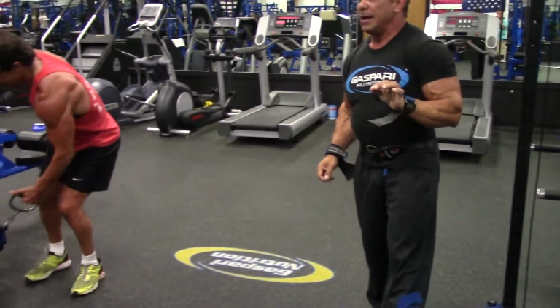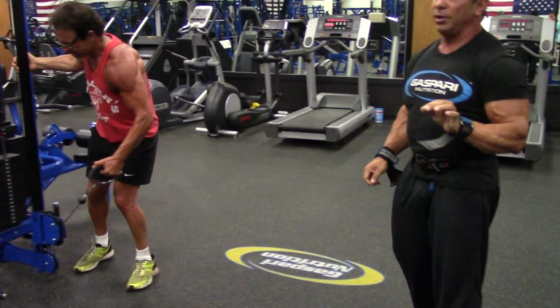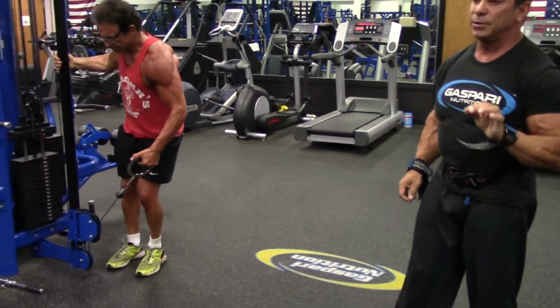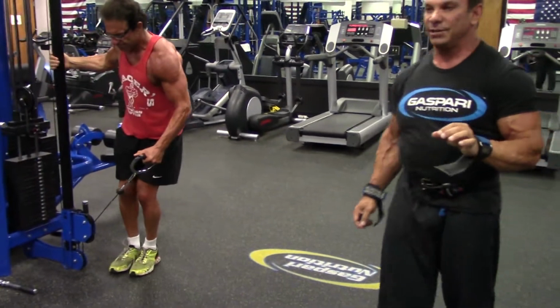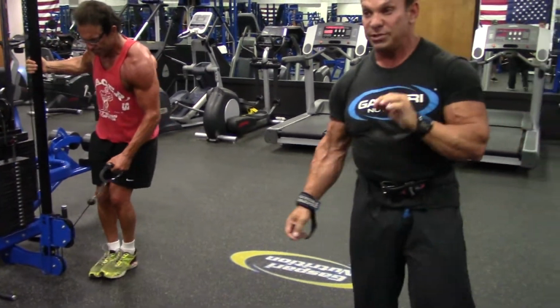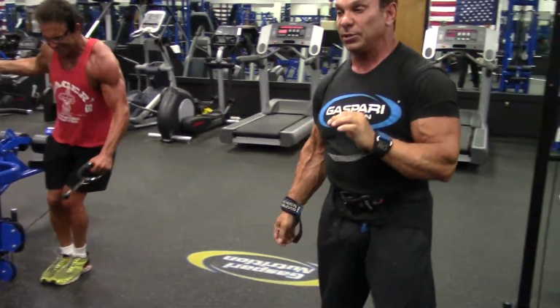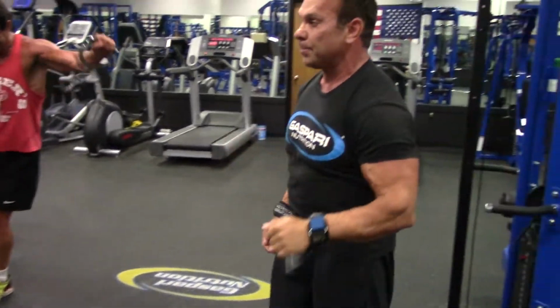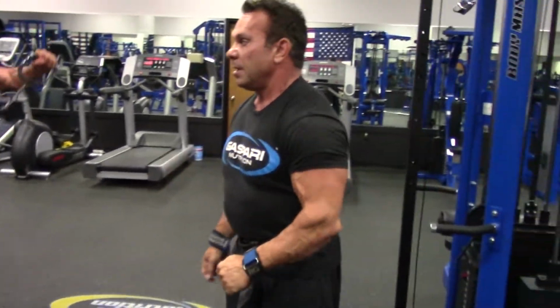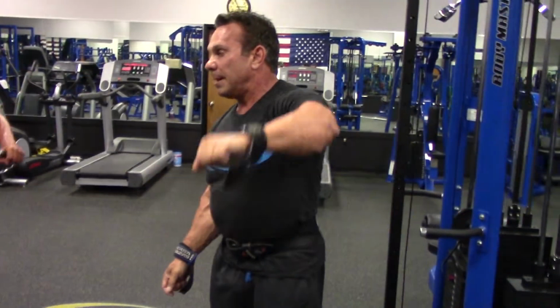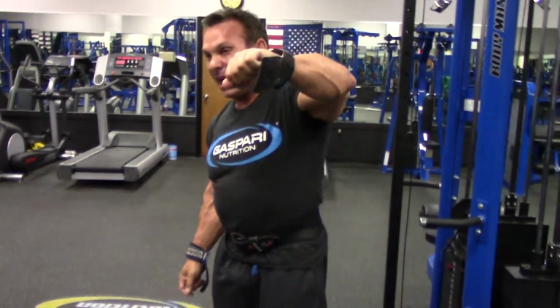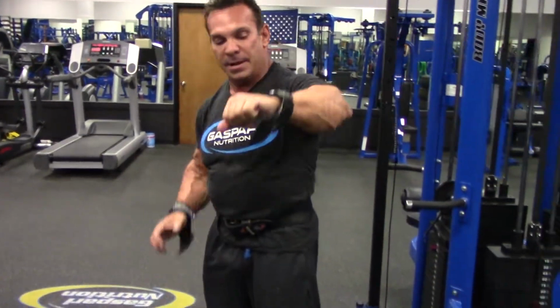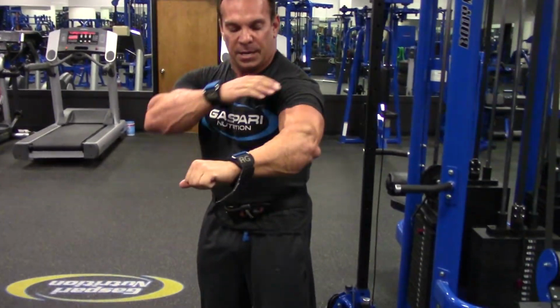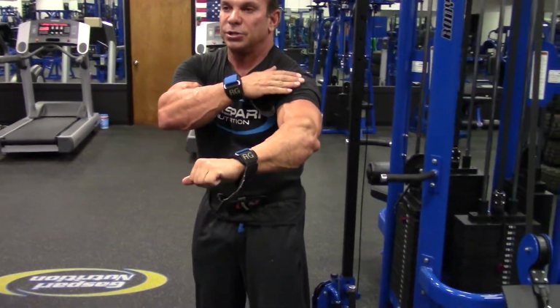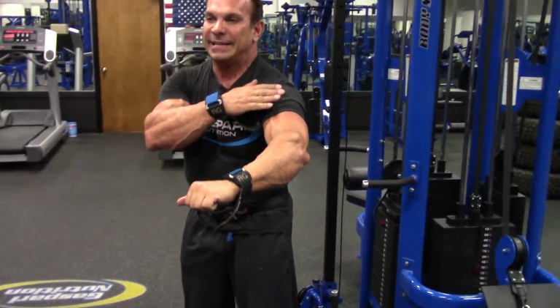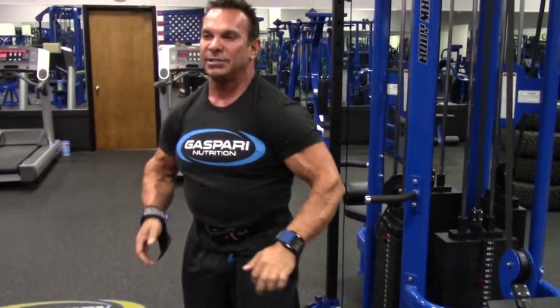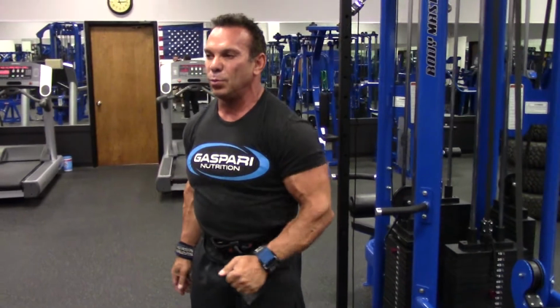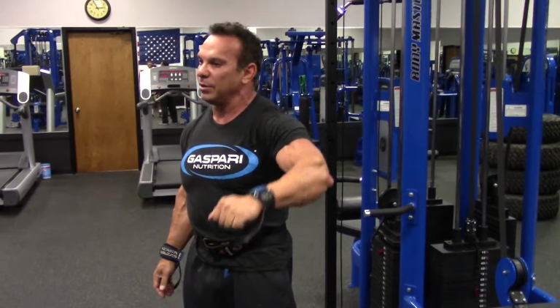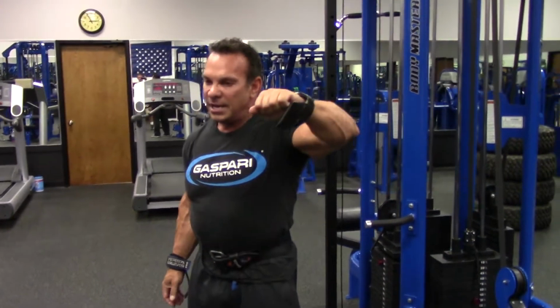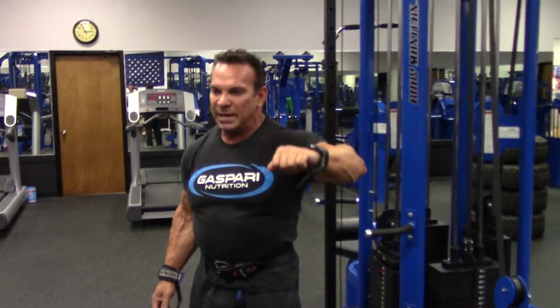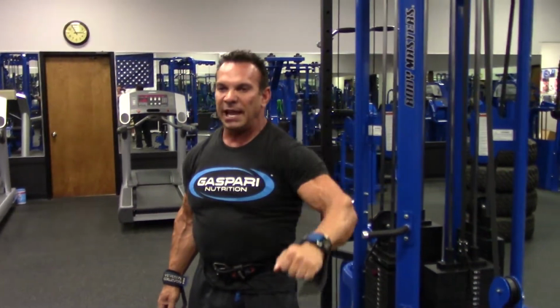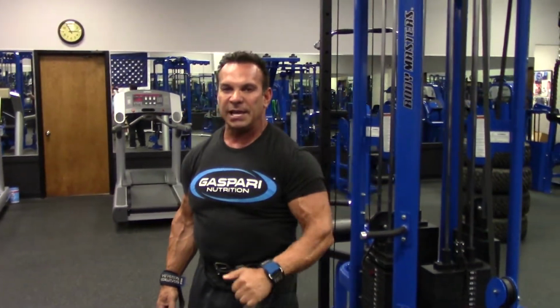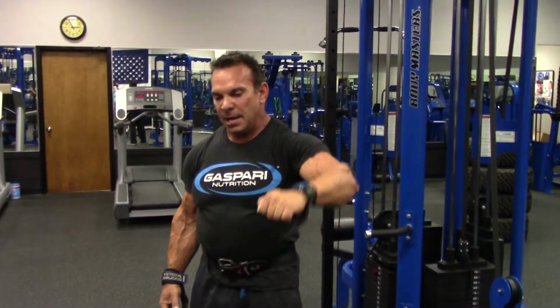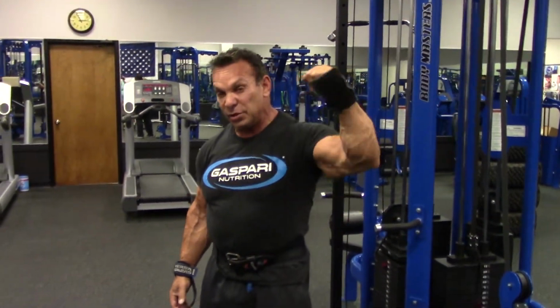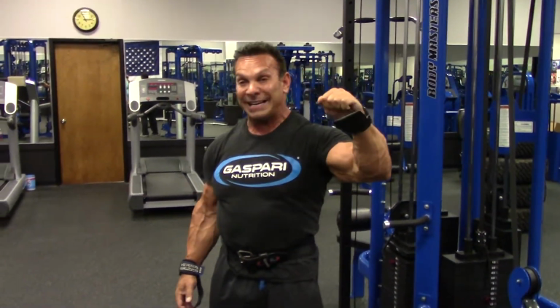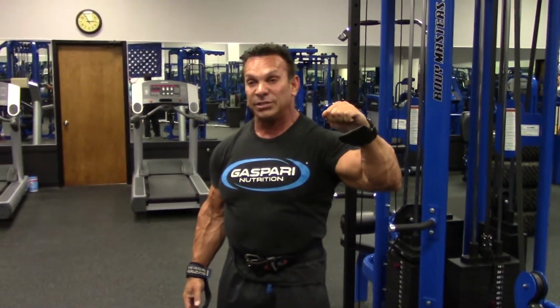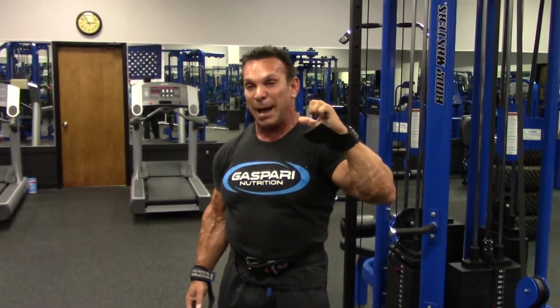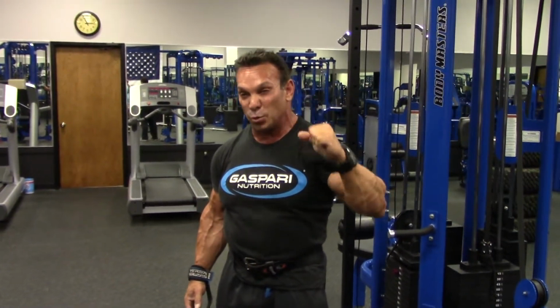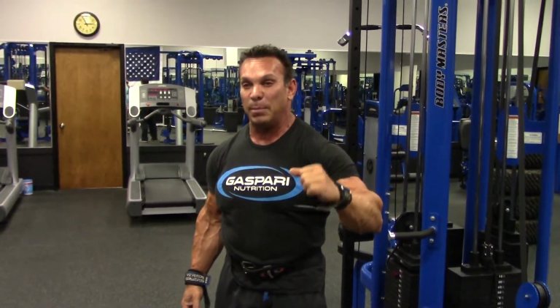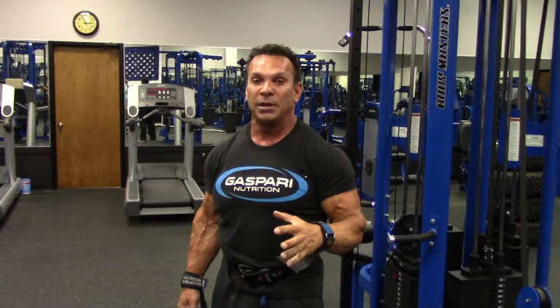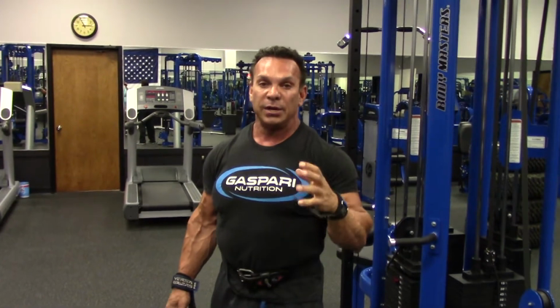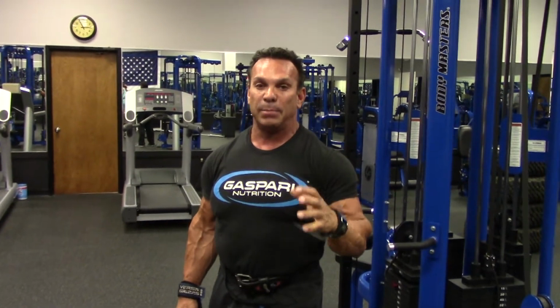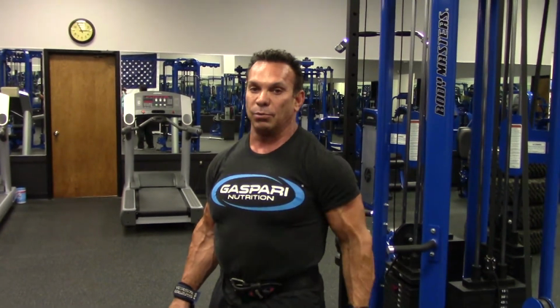It's all in the contraction. When you use a muscle, coming up at the top, you're contracting that muscle. Whether you're swinging it slightly, if you contract that muscle at the top and squeeze it, you're going to get that muscle to grow.